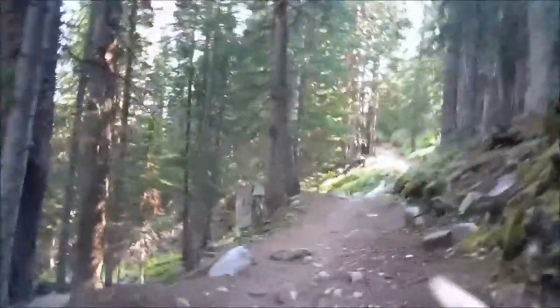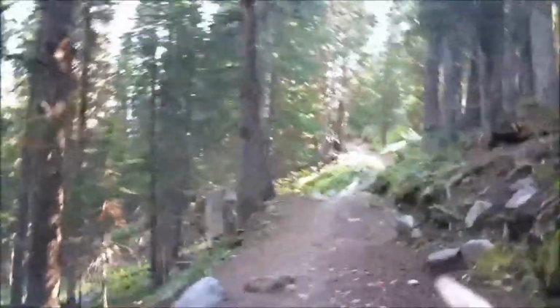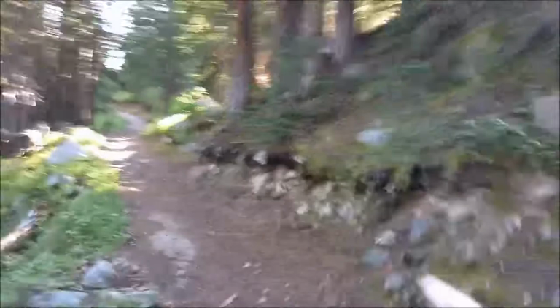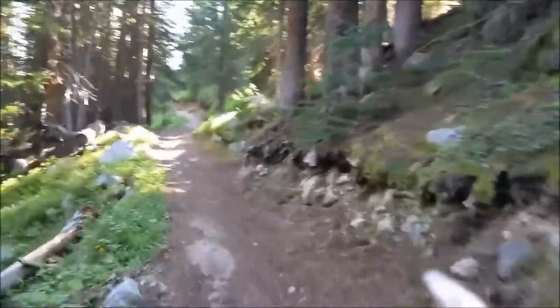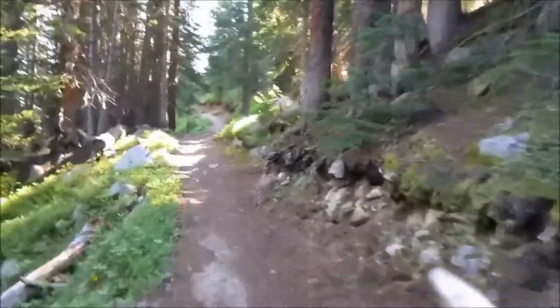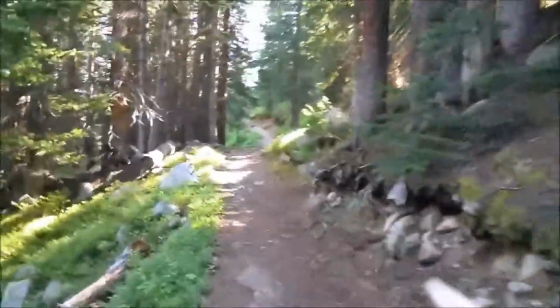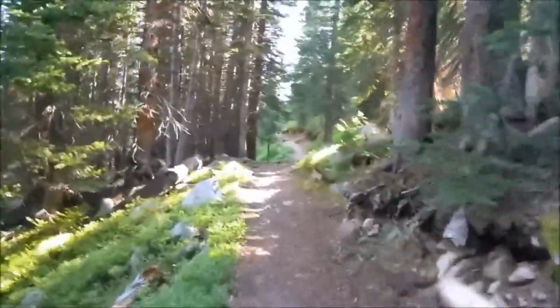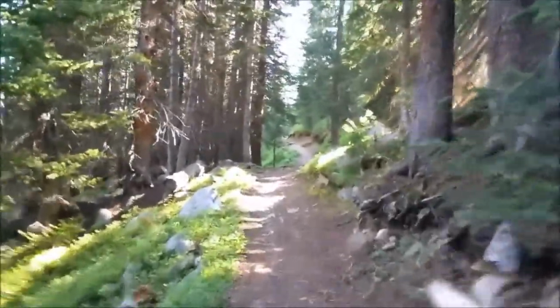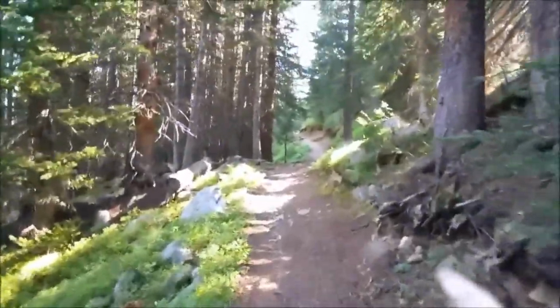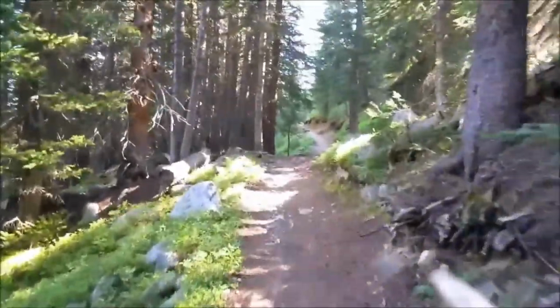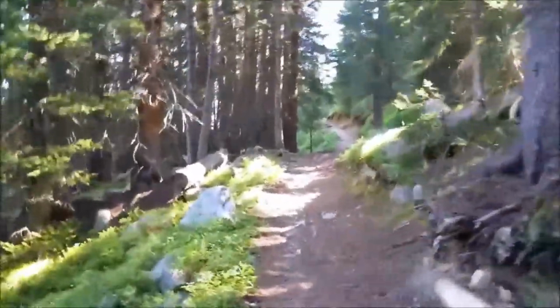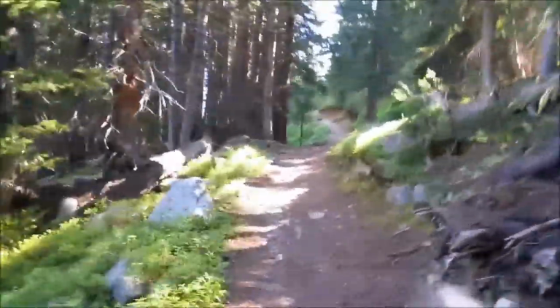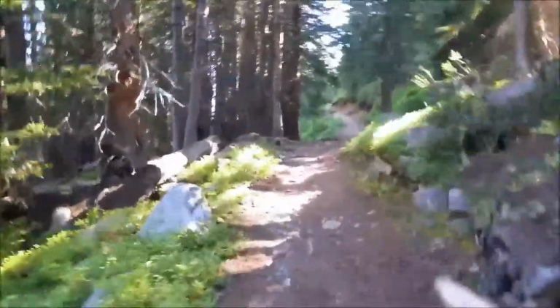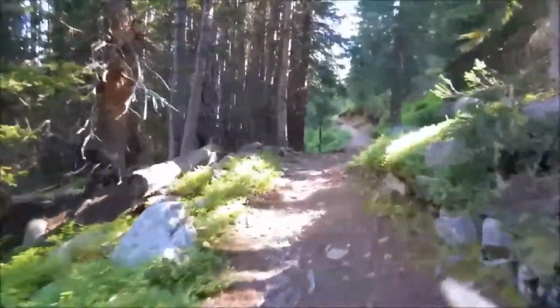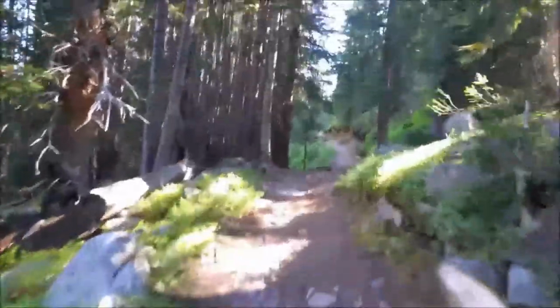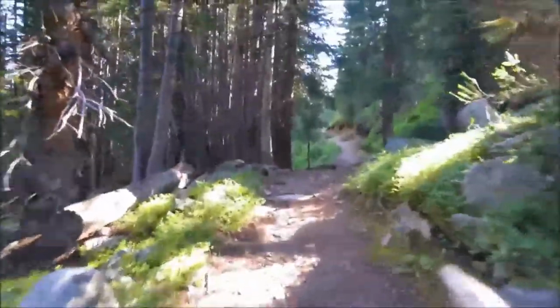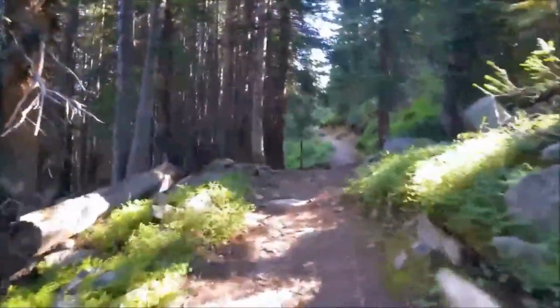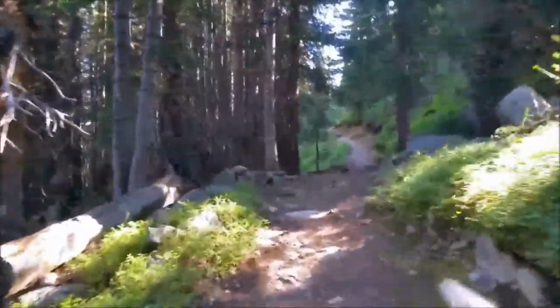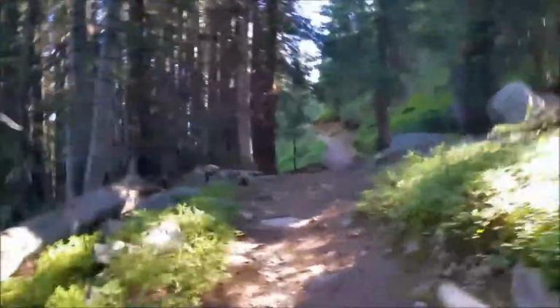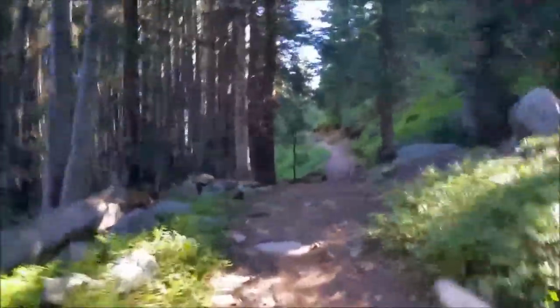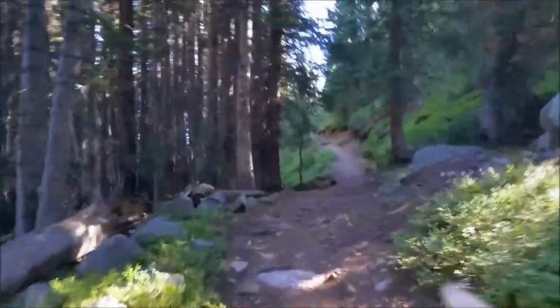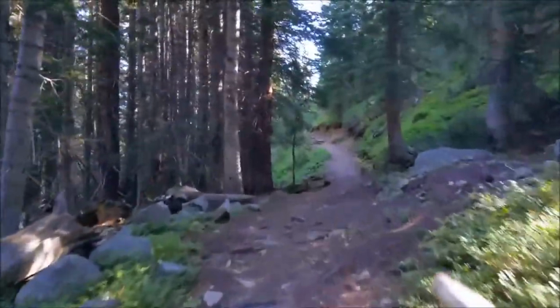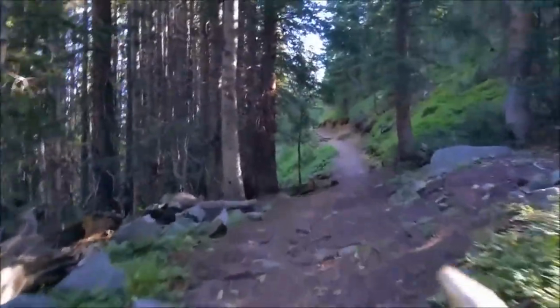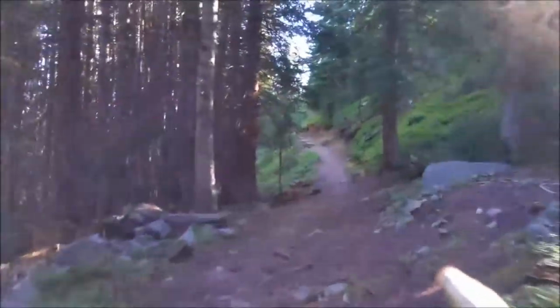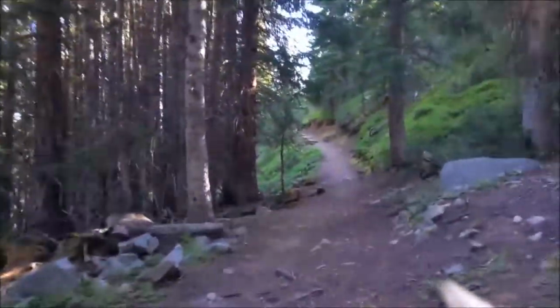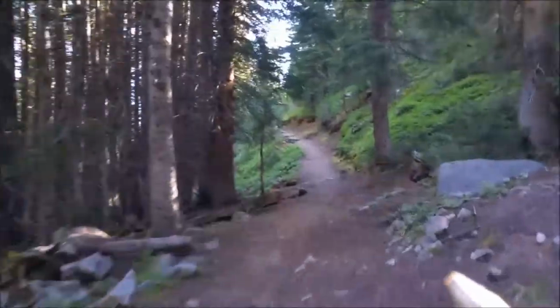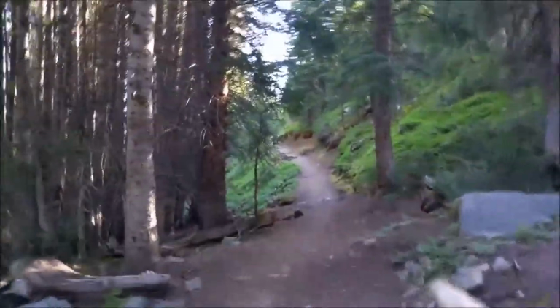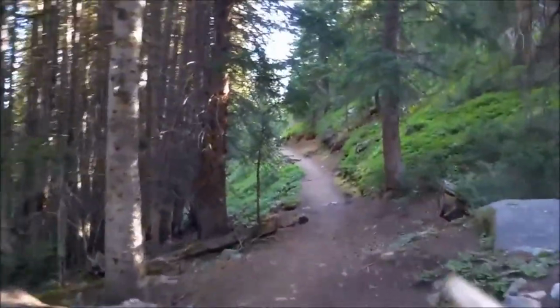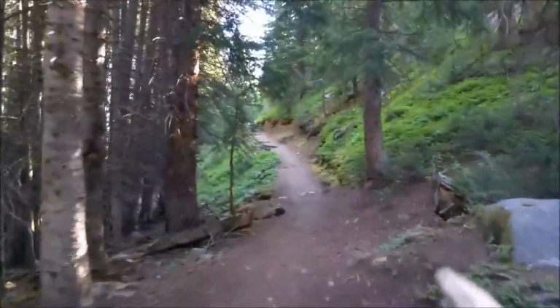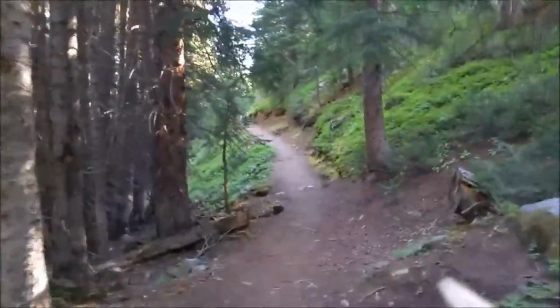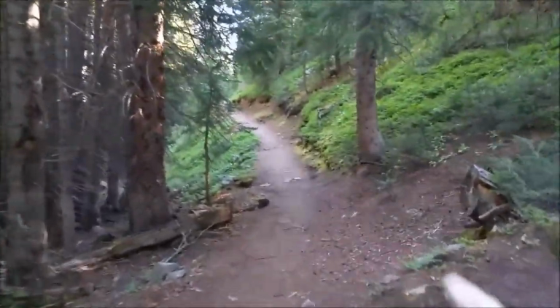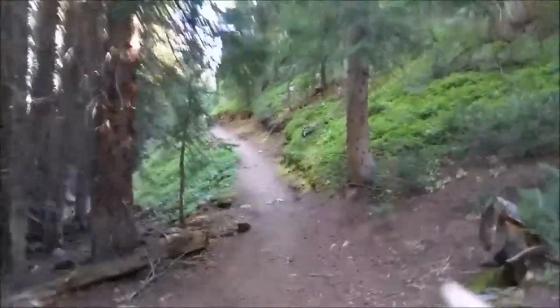So the trail climbs quite abruptly from the start, a couple switchbacks, but there's definitely not a lack of water on this trail. I've already passed probably three or four streams already.